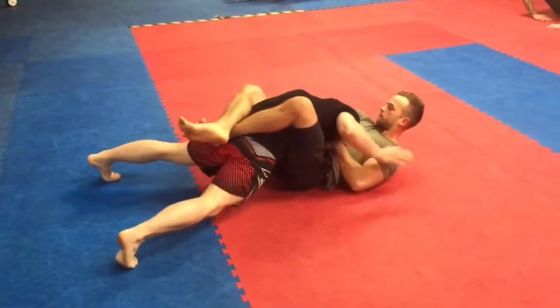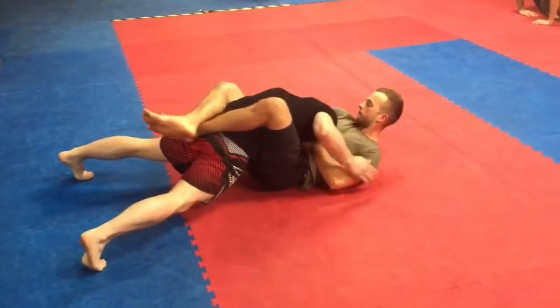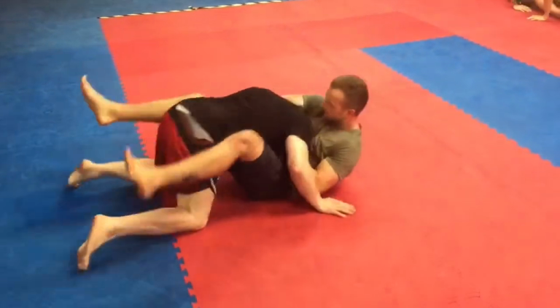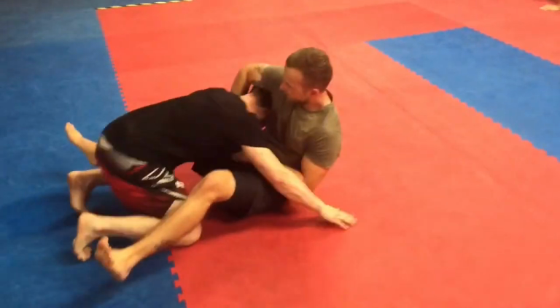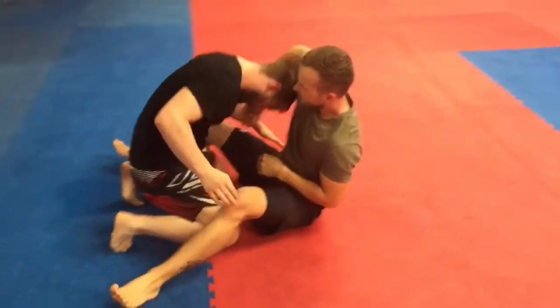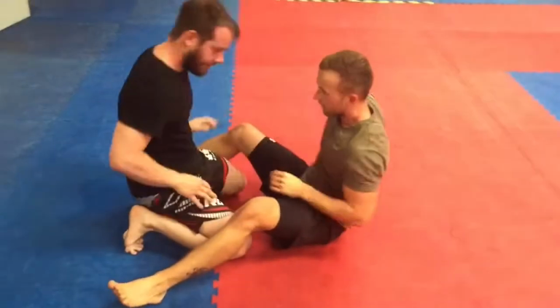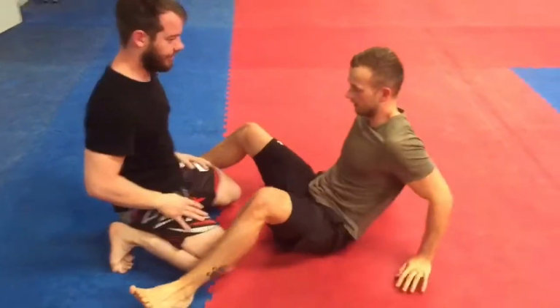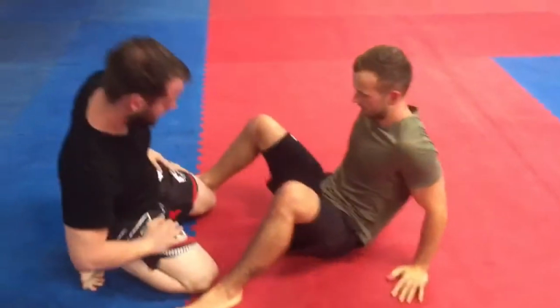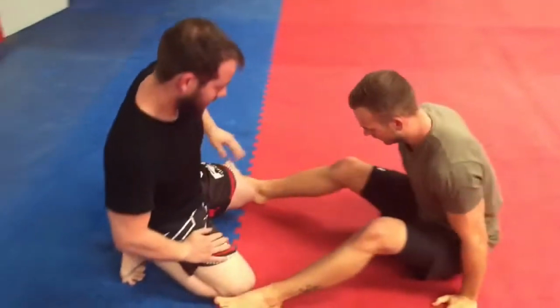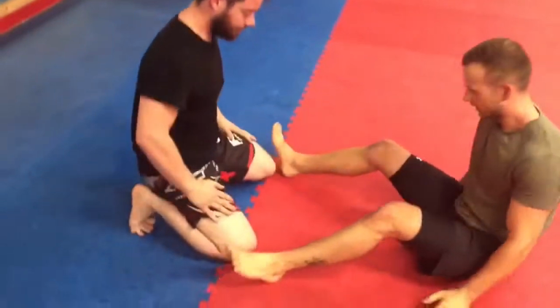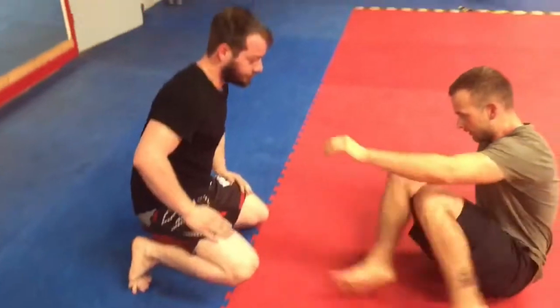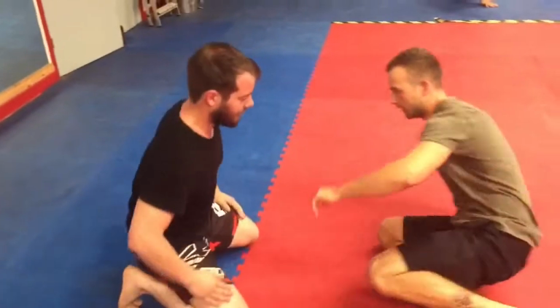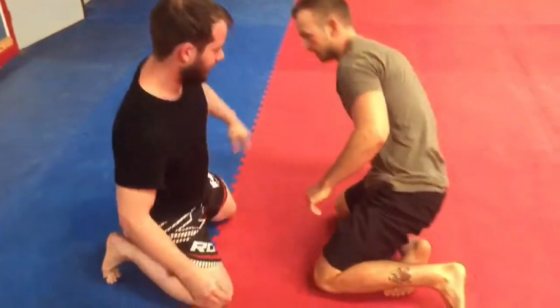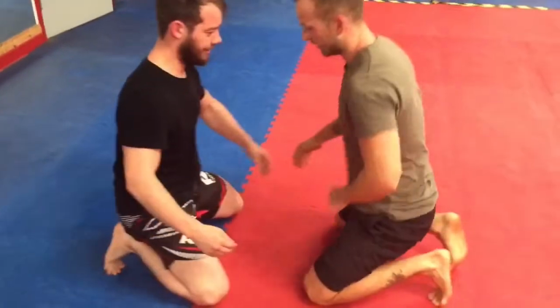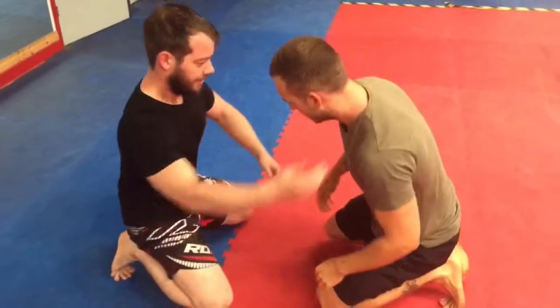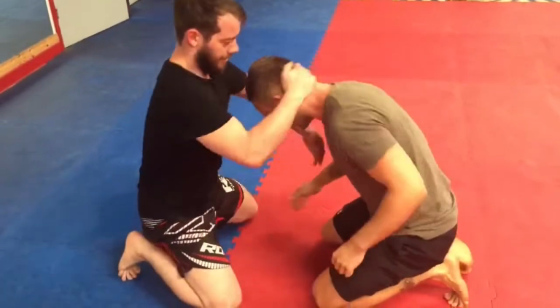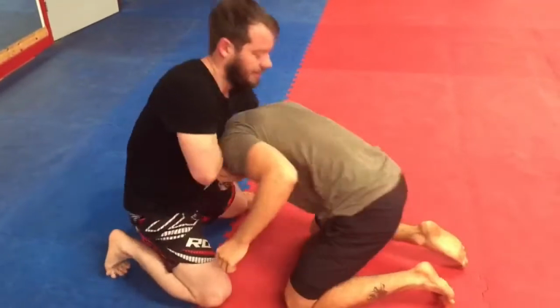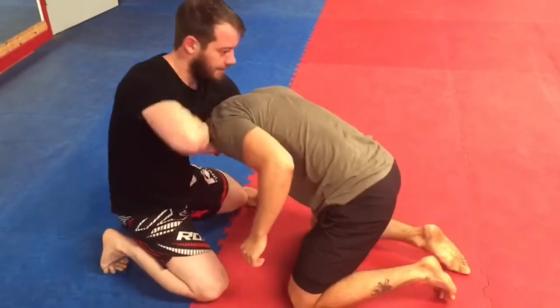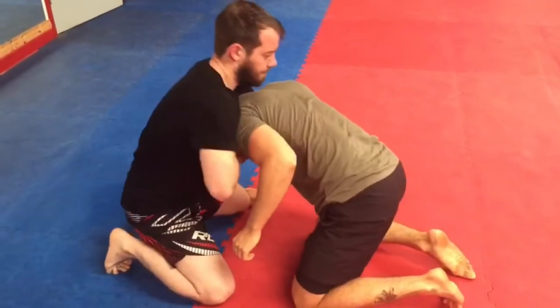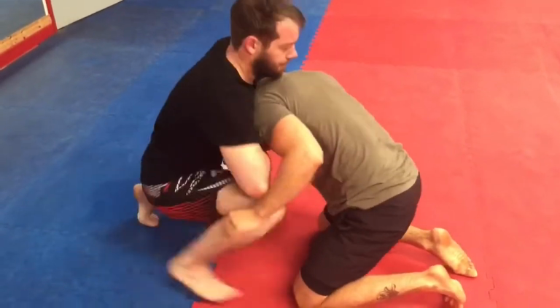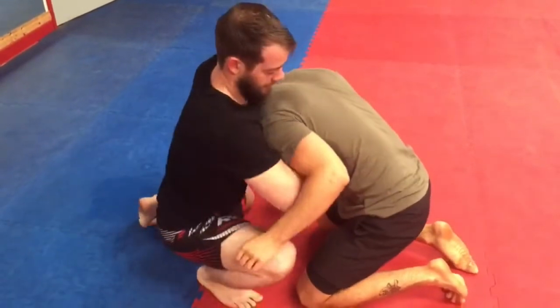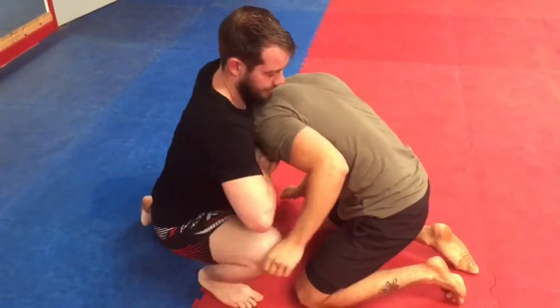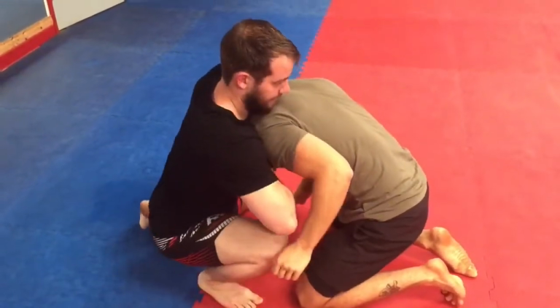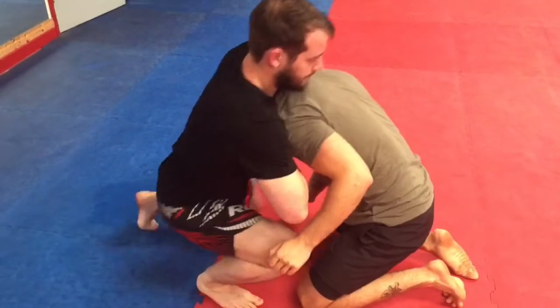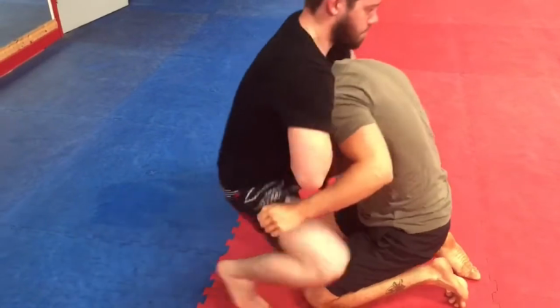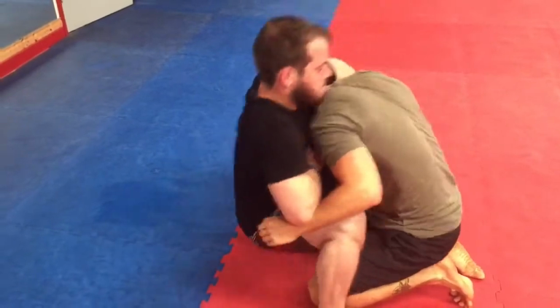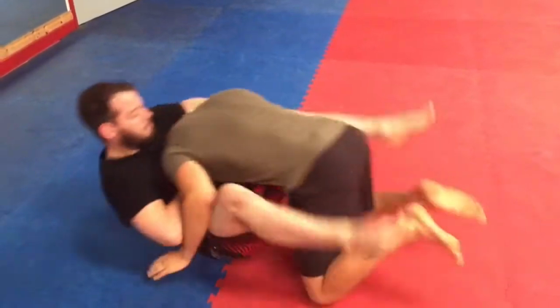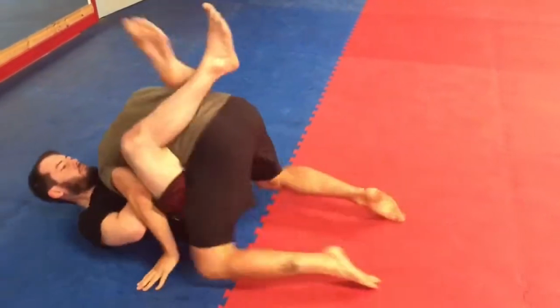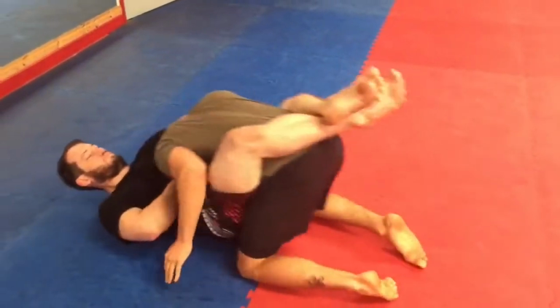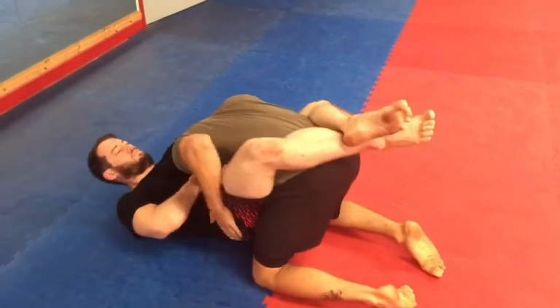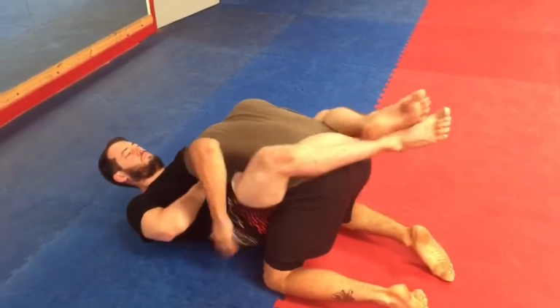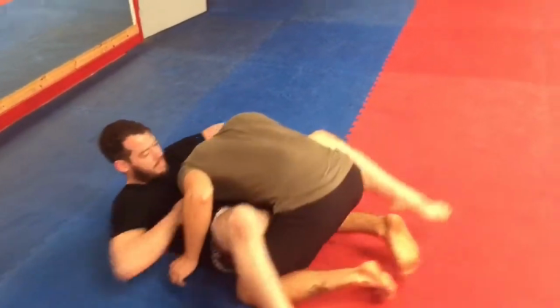Beautiful, and stretch them out as we go again. That ball socket grip — stretch them out. Yeah, lovely.